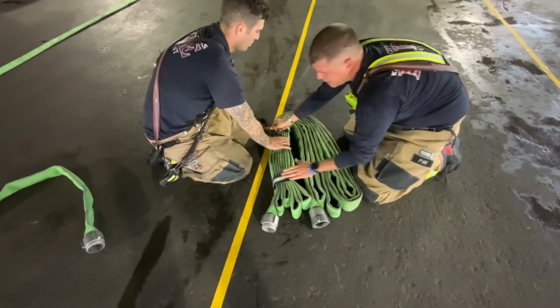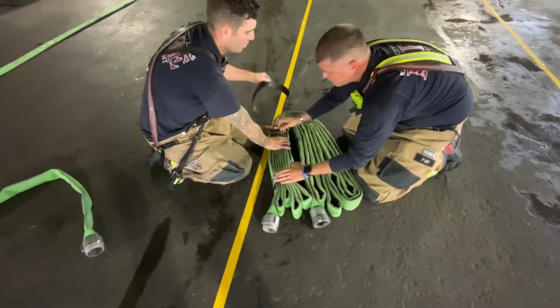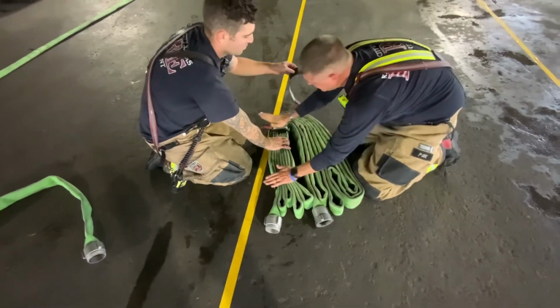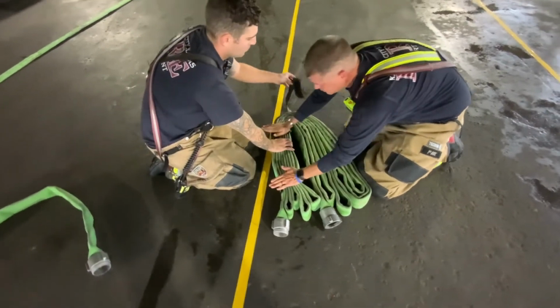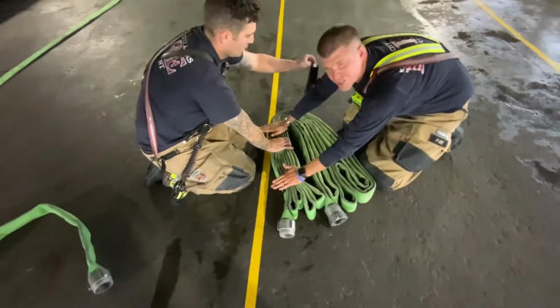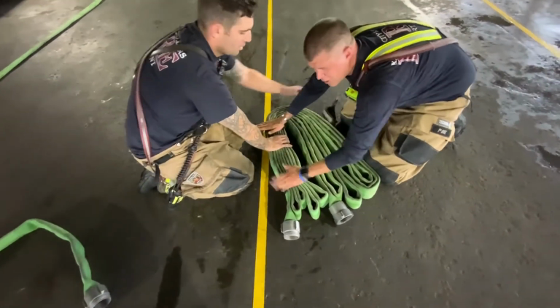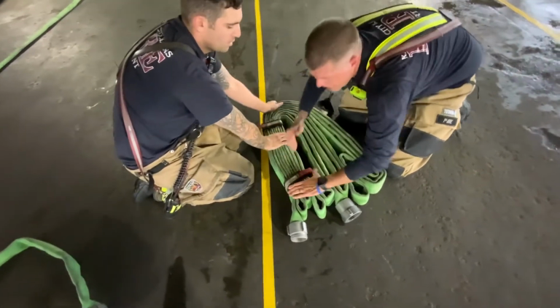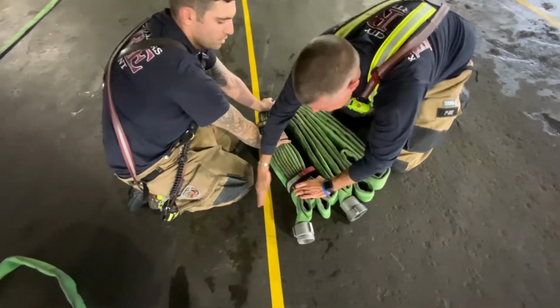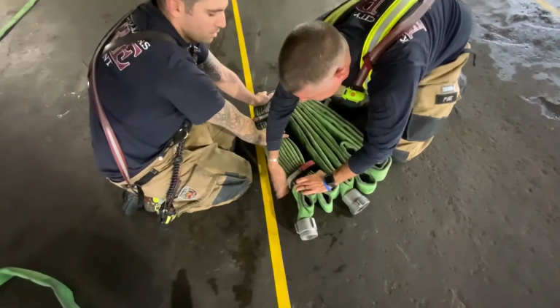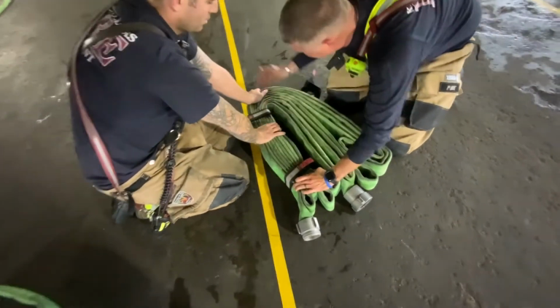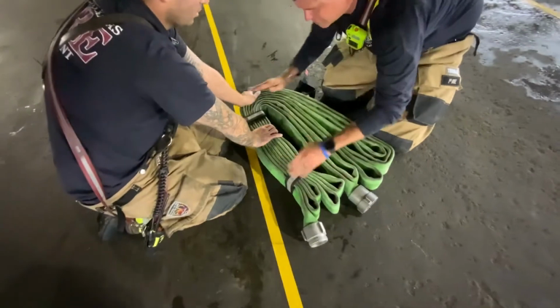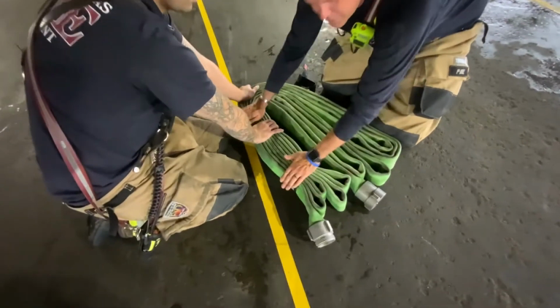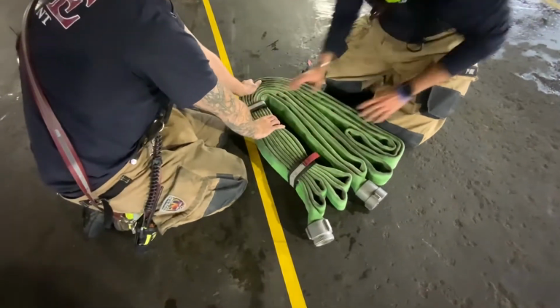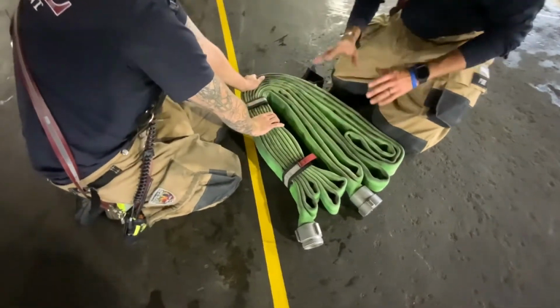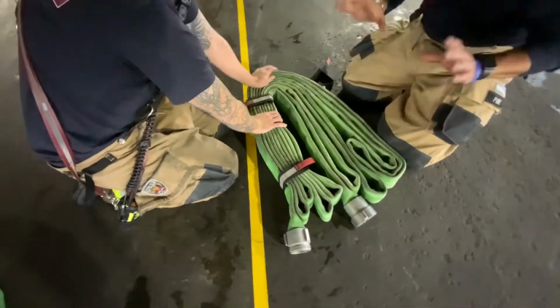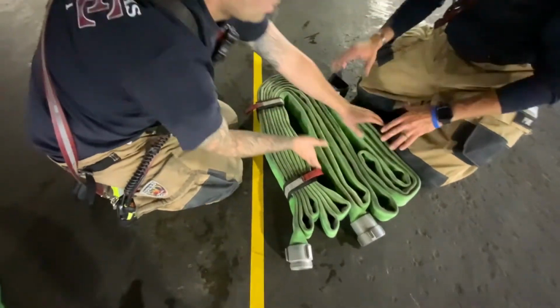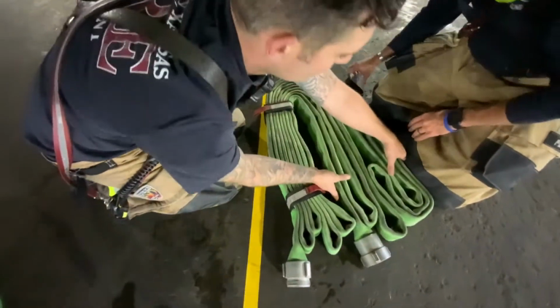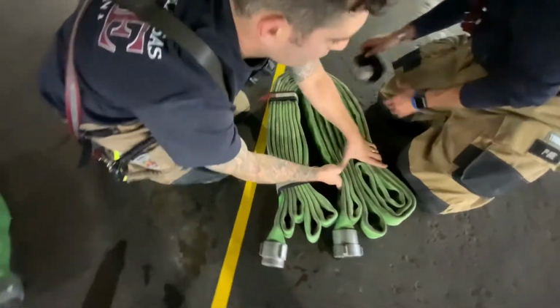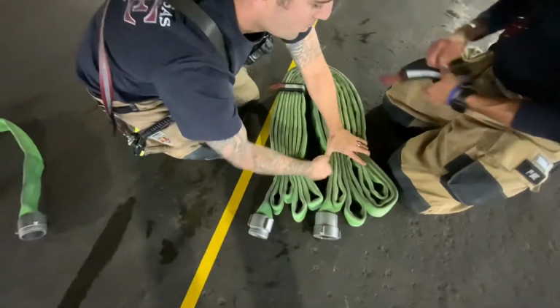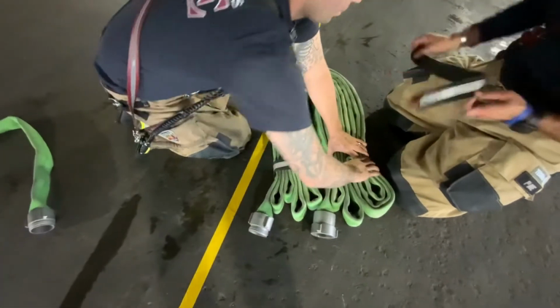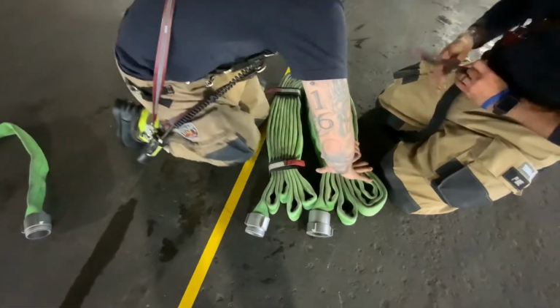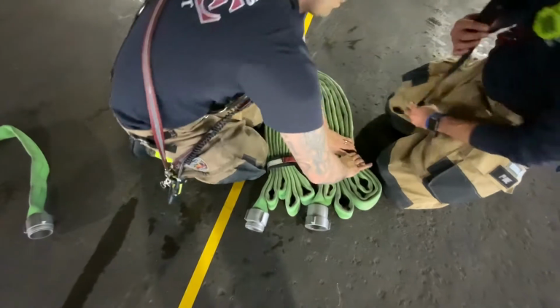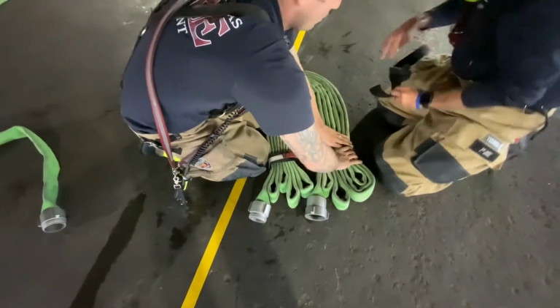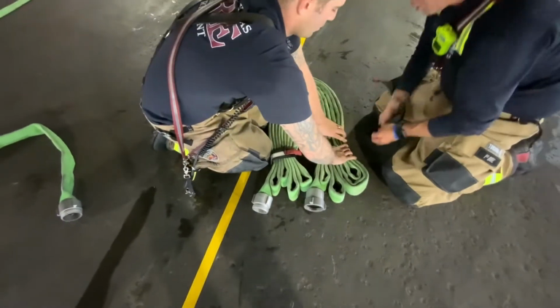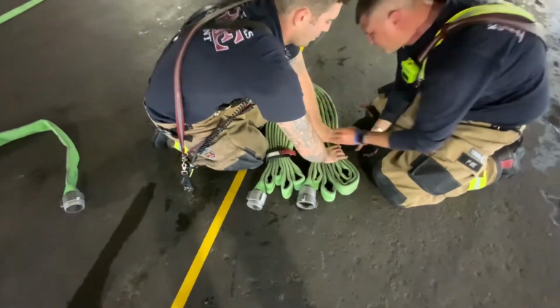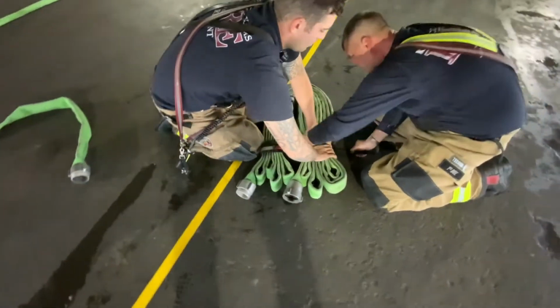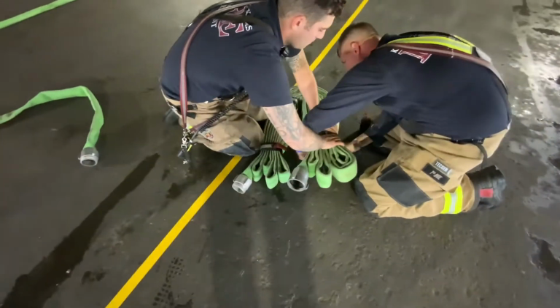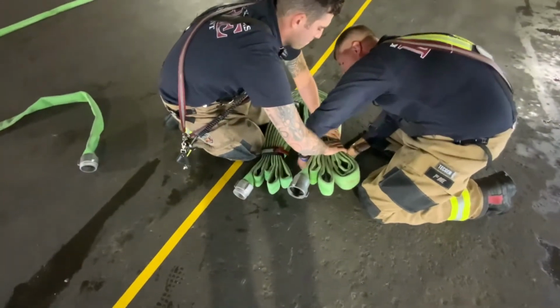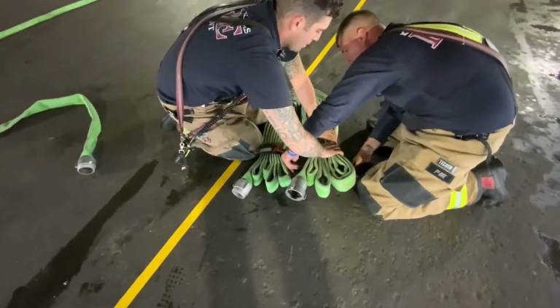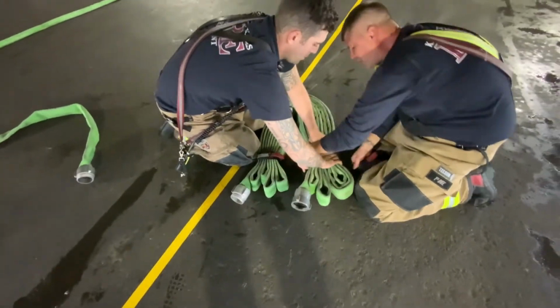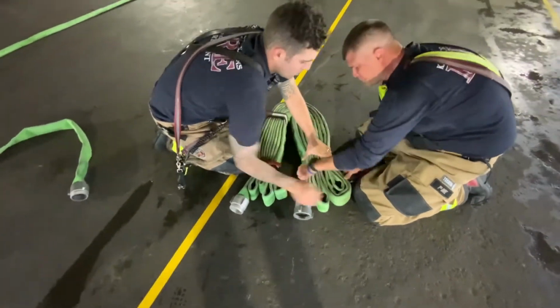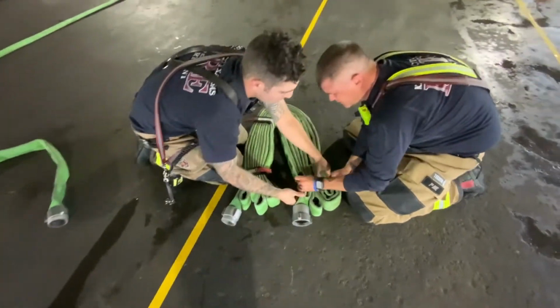It's important that your red straps are on the side — not on the top of the hose, but on the side. We need to make sure that all three bundles are built identical, because that plays an important role when we're deploying the hose bundled together.